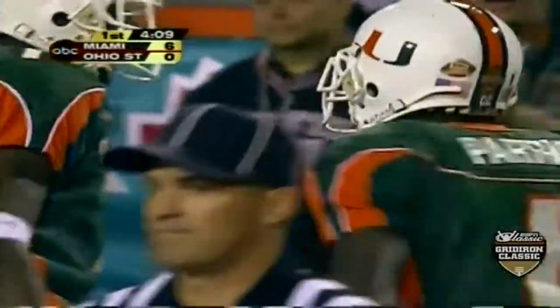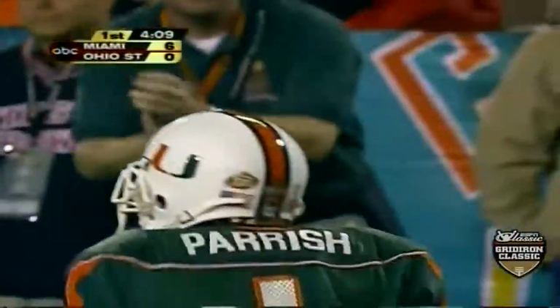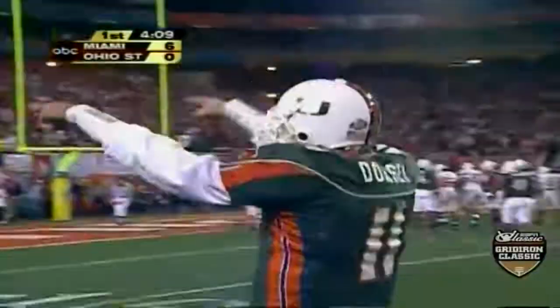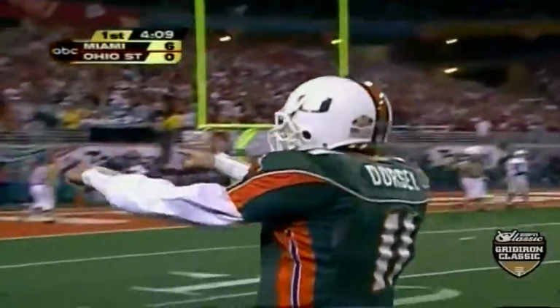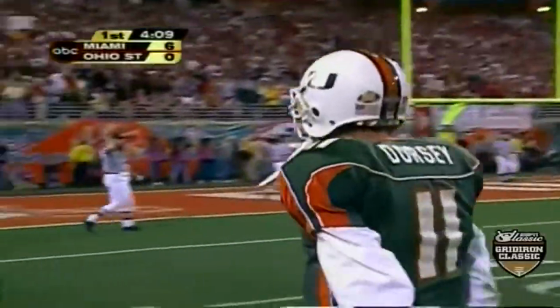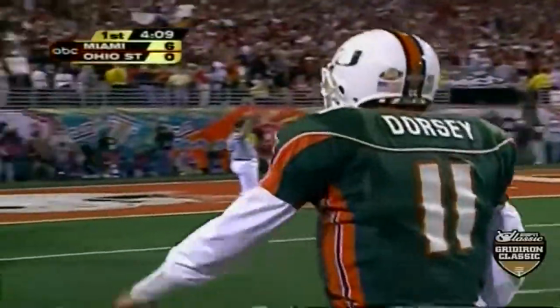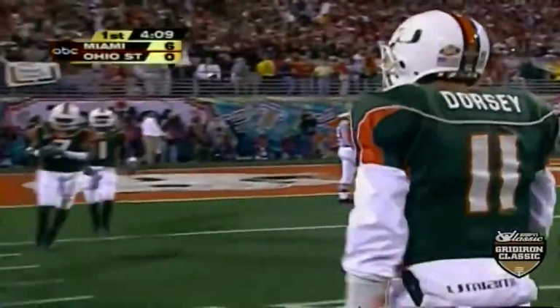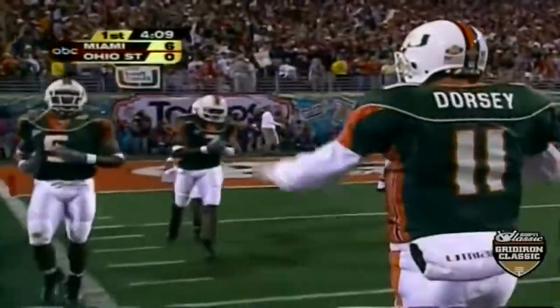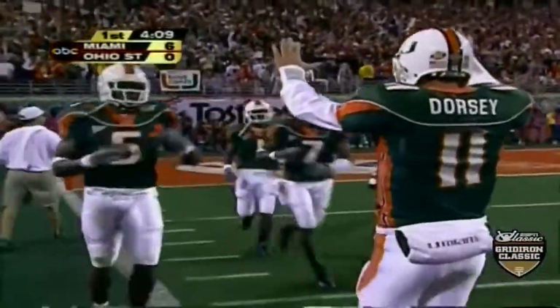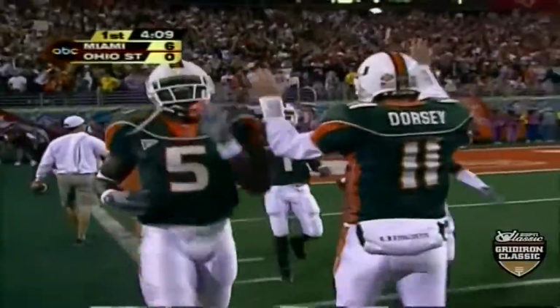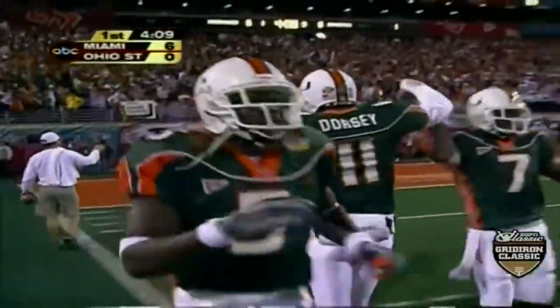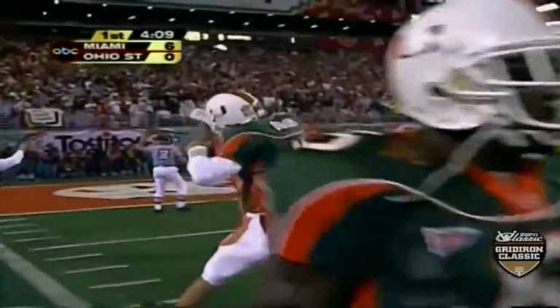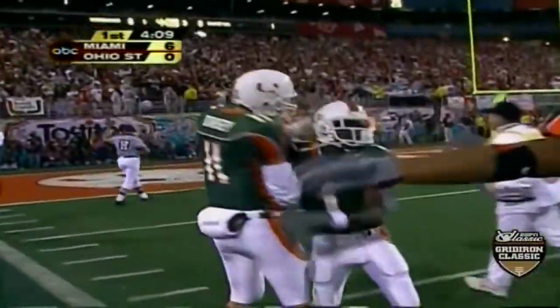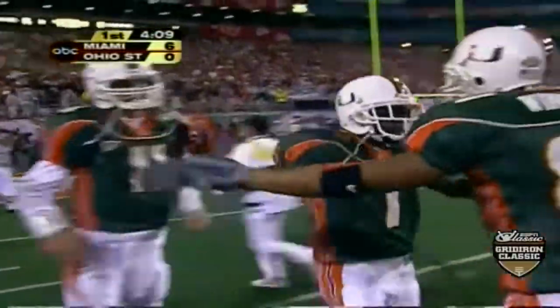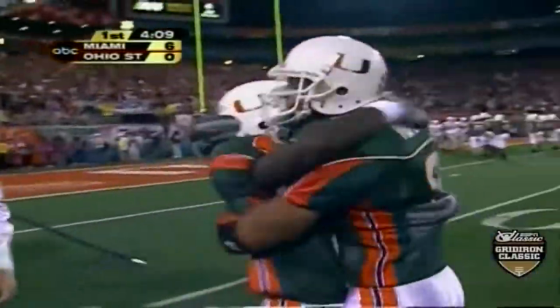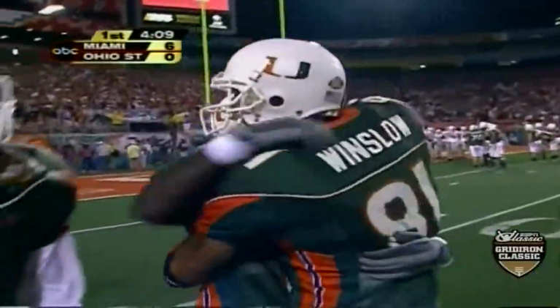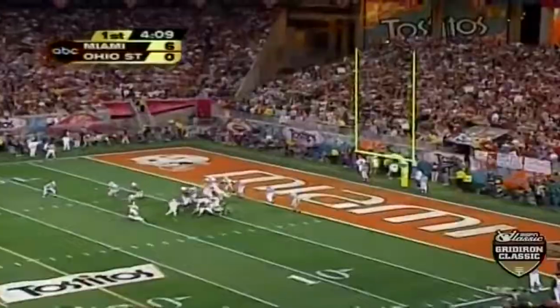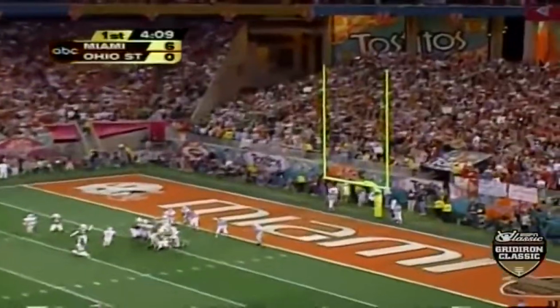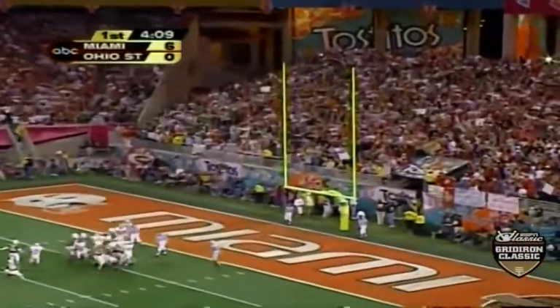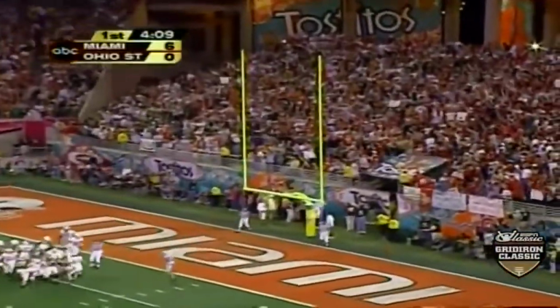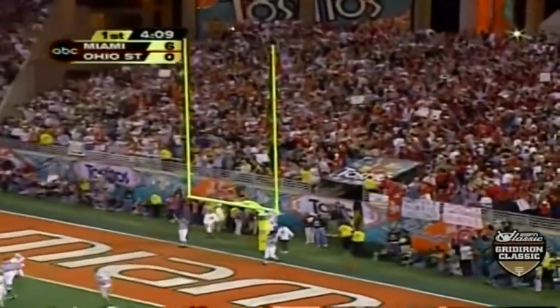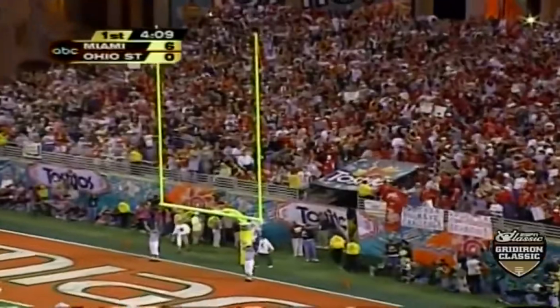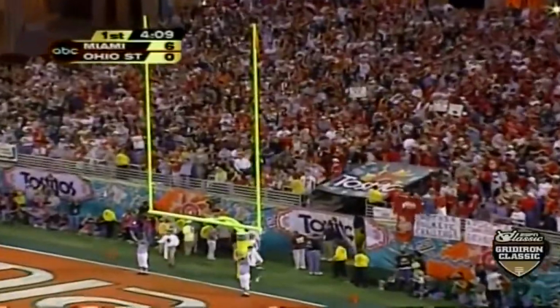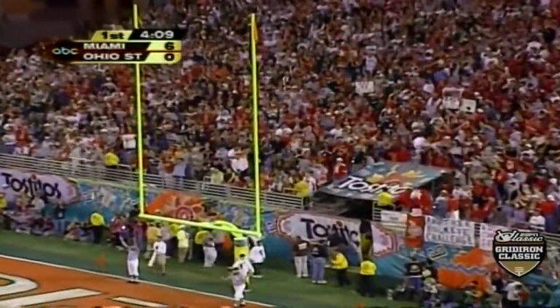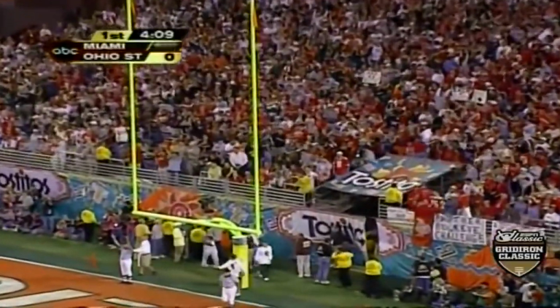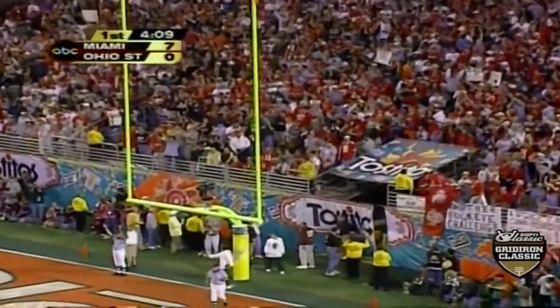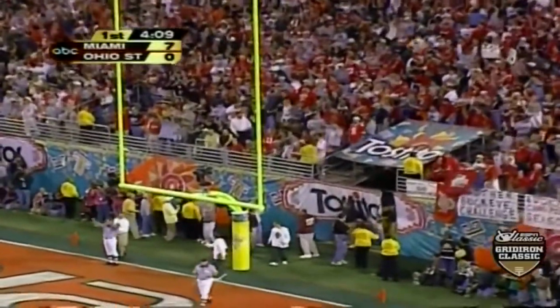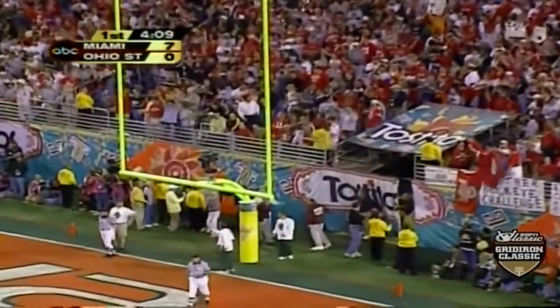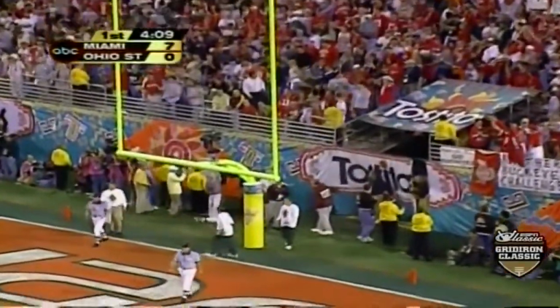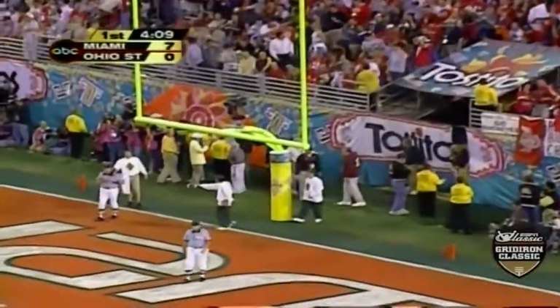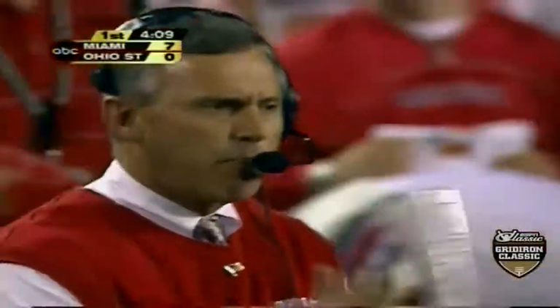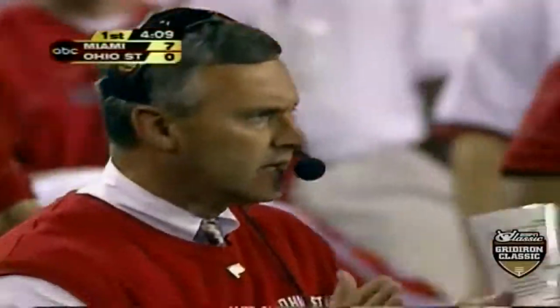This is why Ken Dorsey has won 38 games out of 39 tries as a starter. Todd Severs for the point — it's good. Once Roscoe Parrish gets you on it.